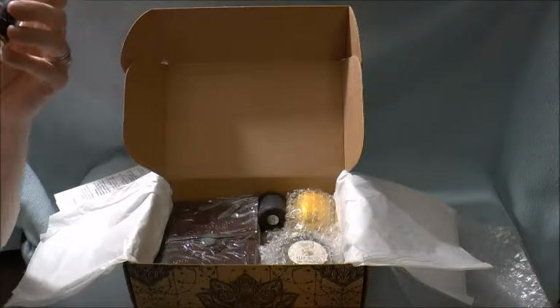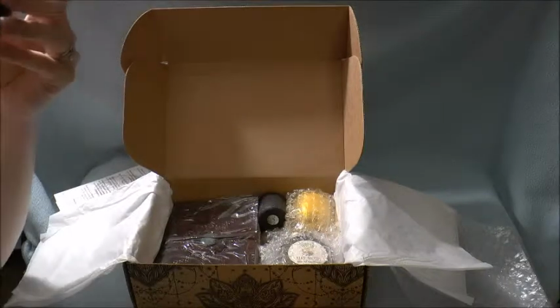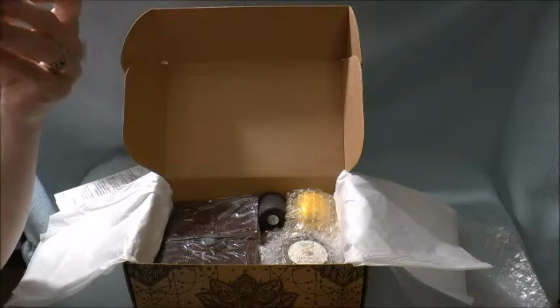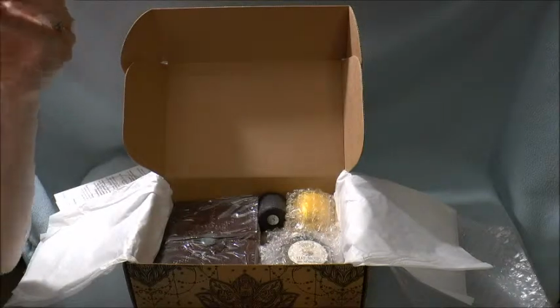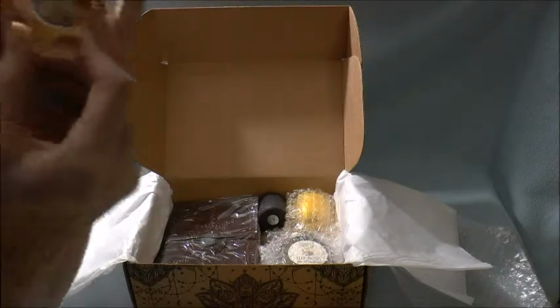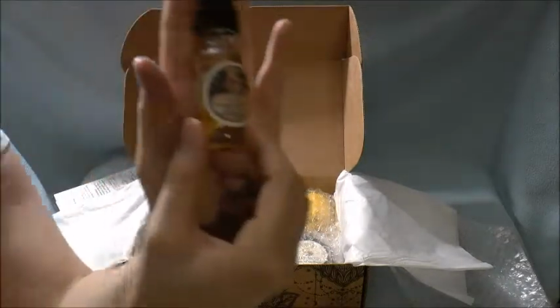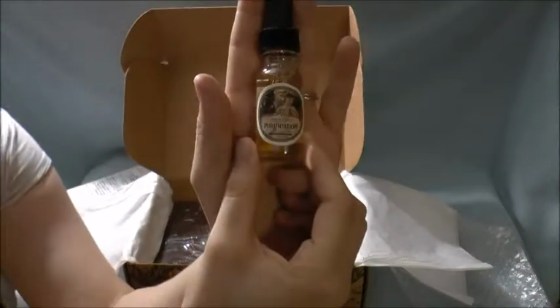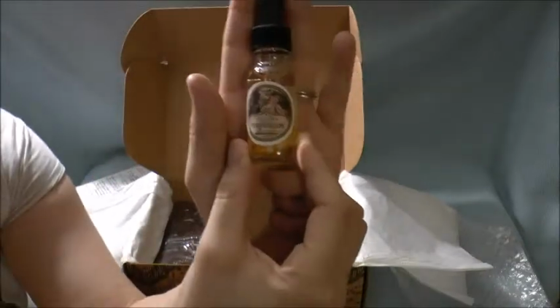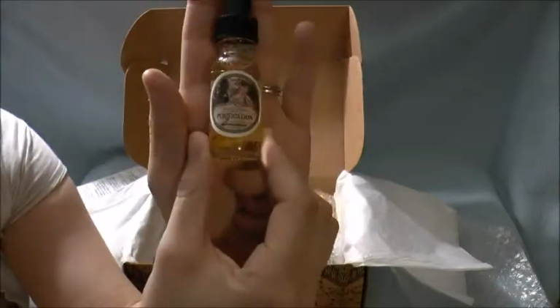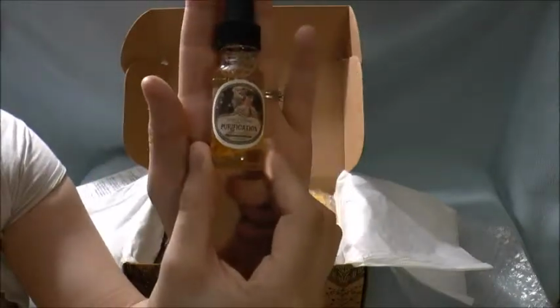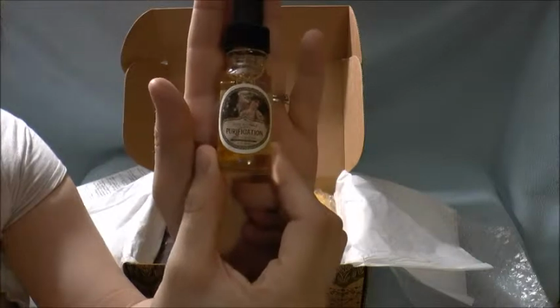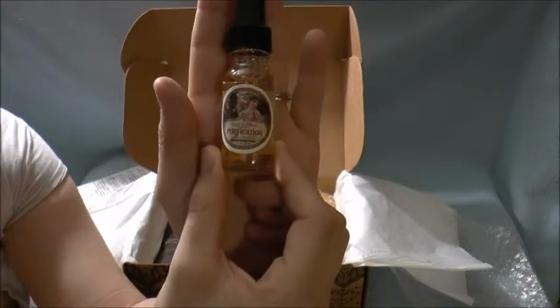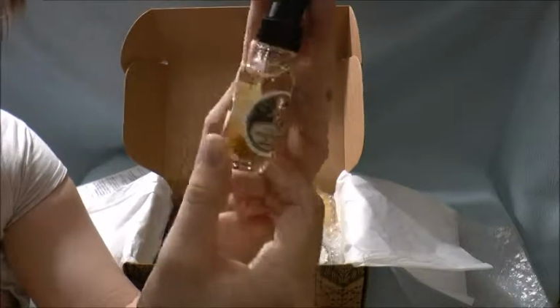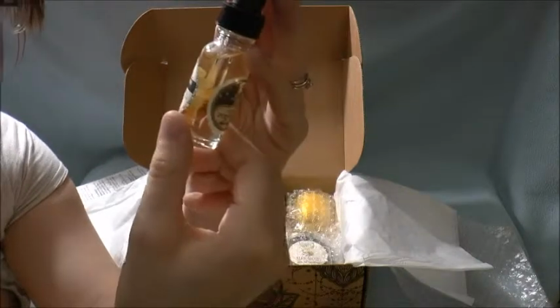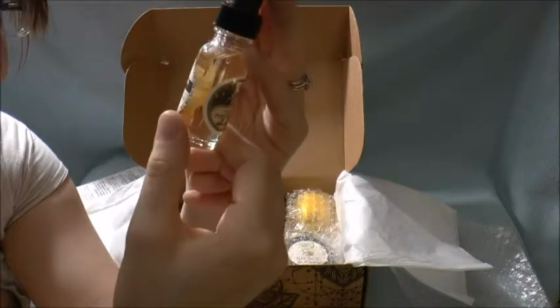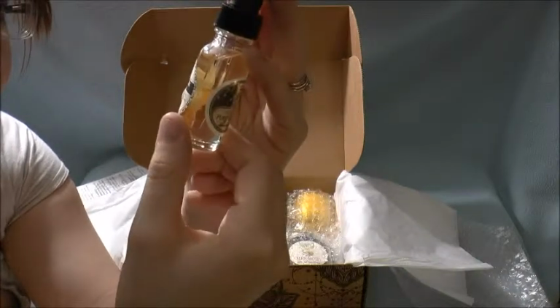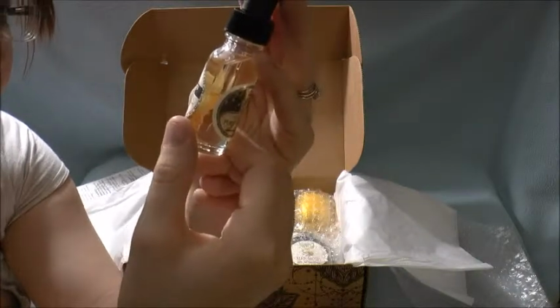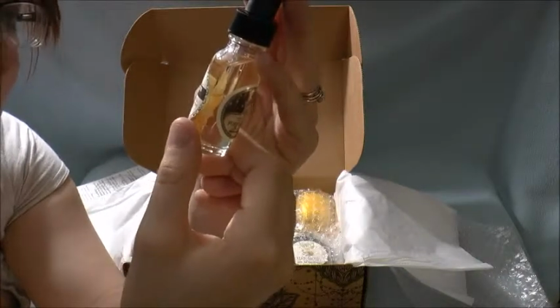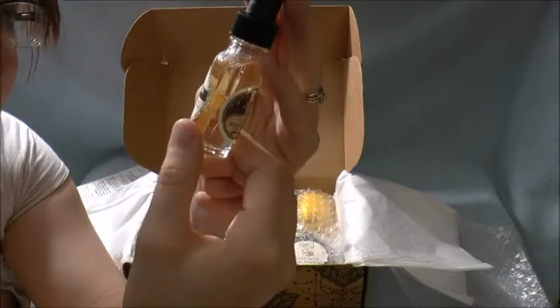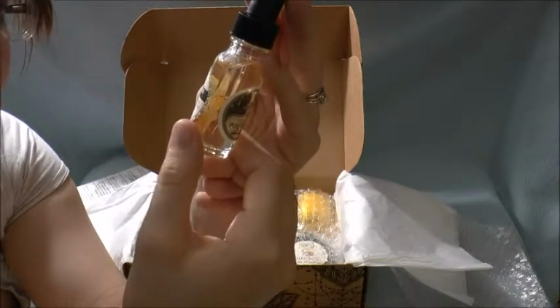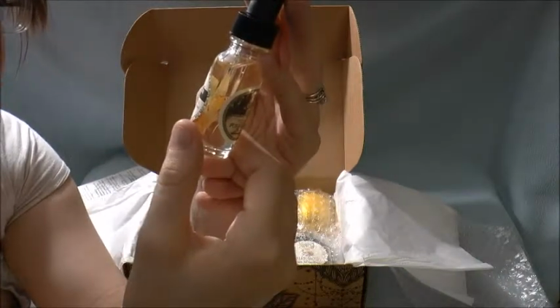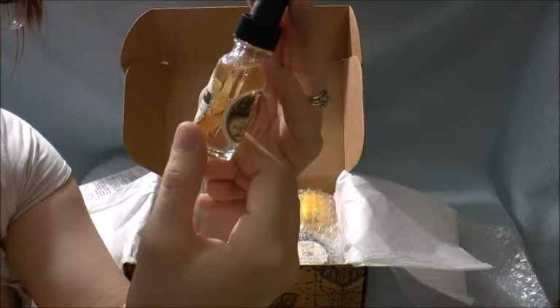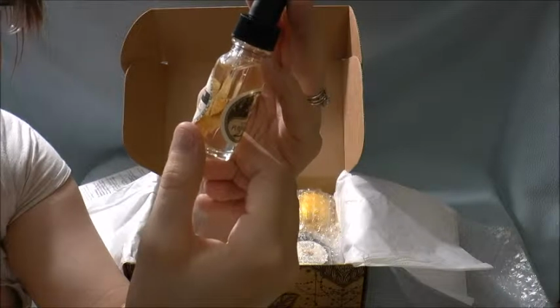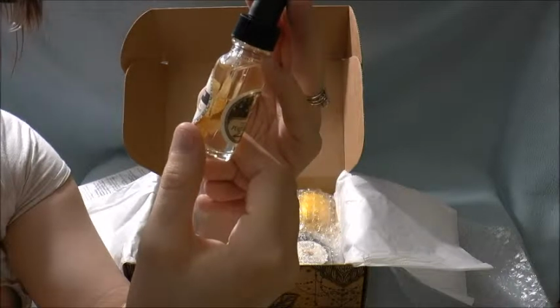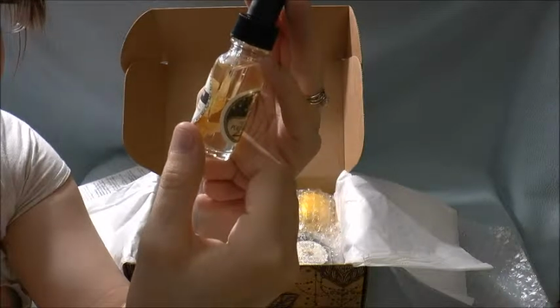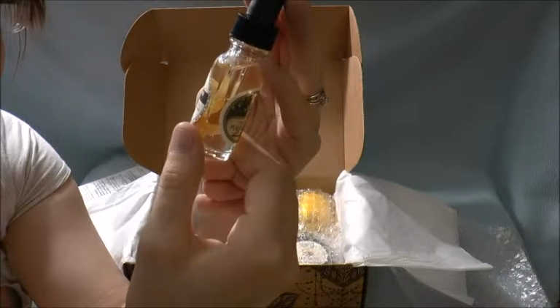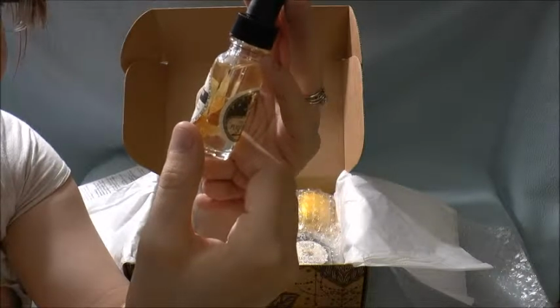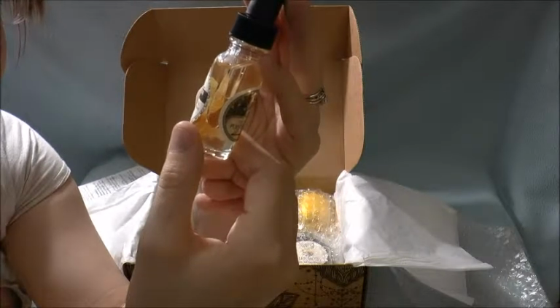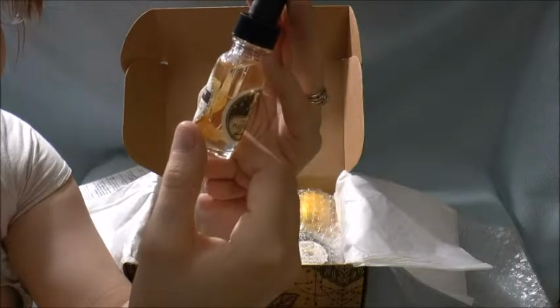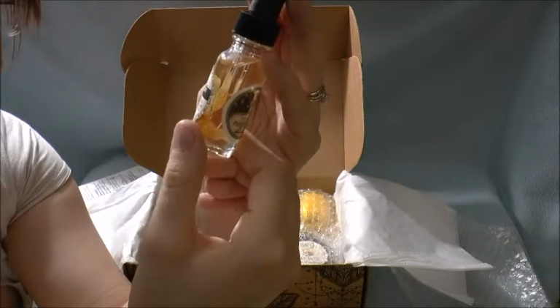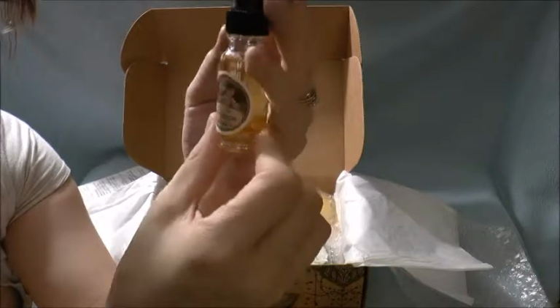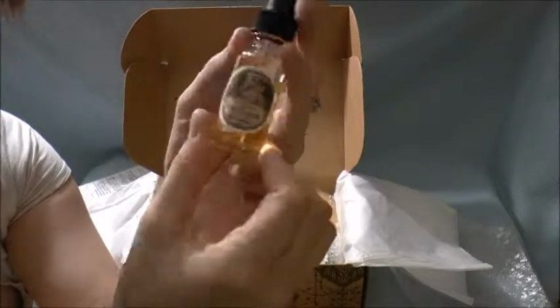And then we got something all bubble wrapped in here, and this is purification anointing oil. It contains almond oil, orange oil, lemongrass oil, lemon oil, lime oil, and orange peel.